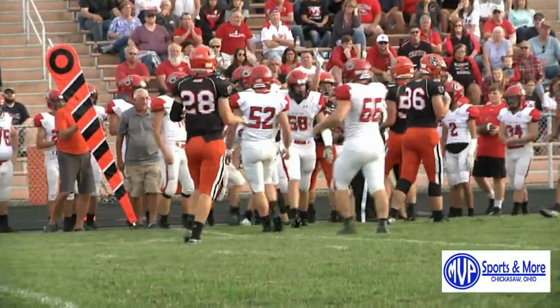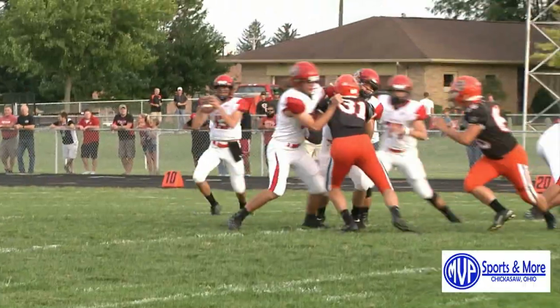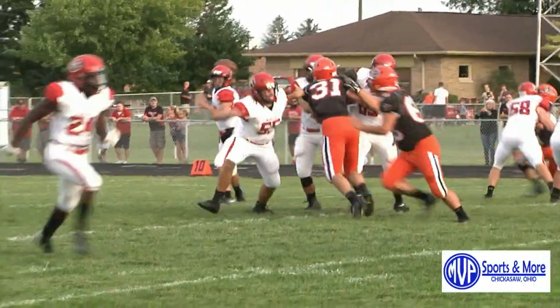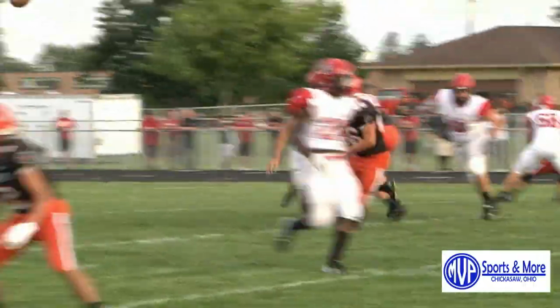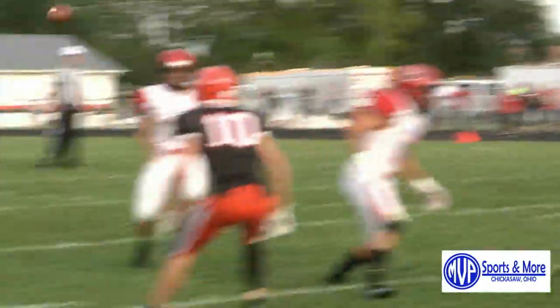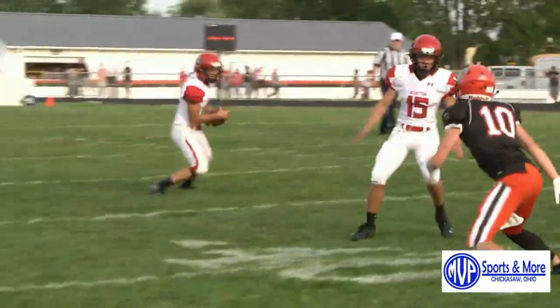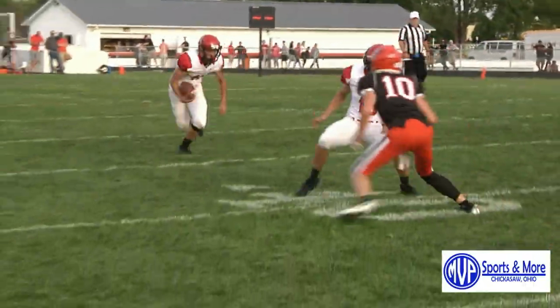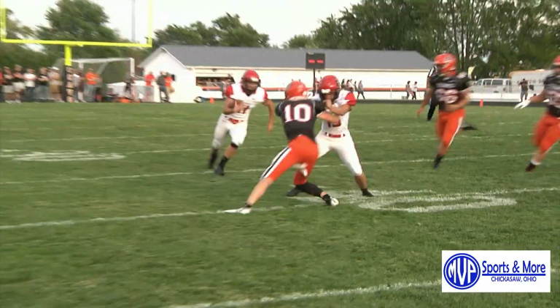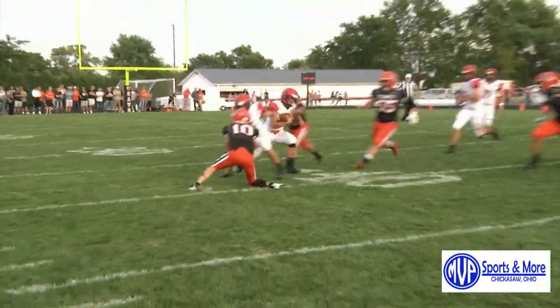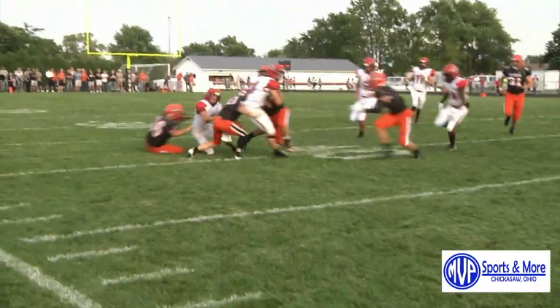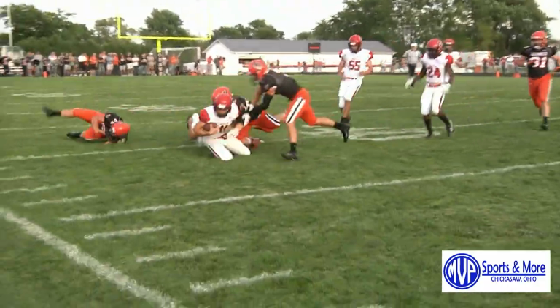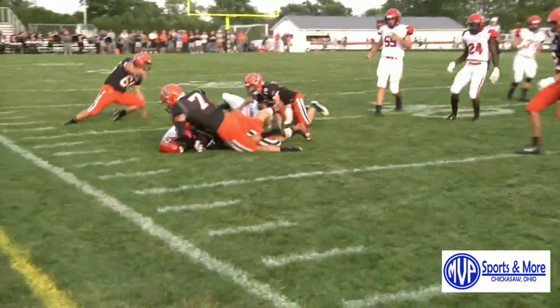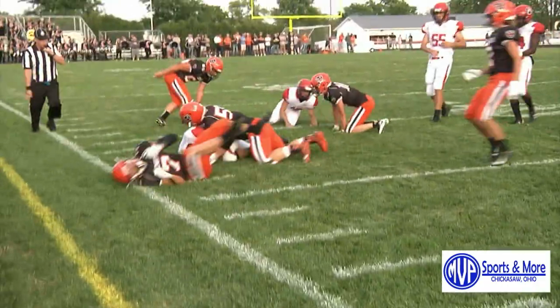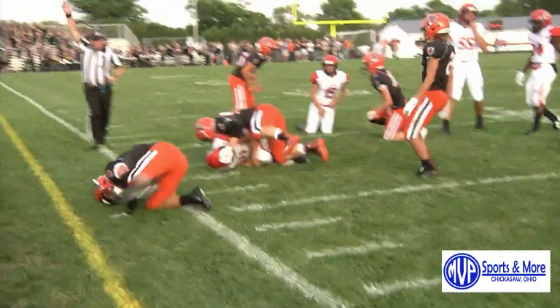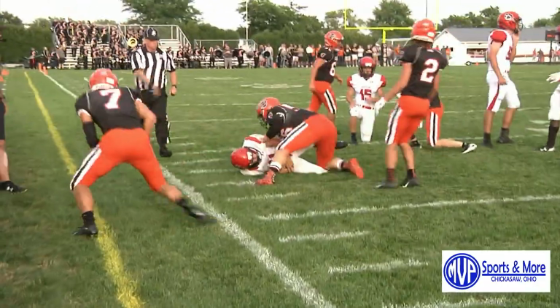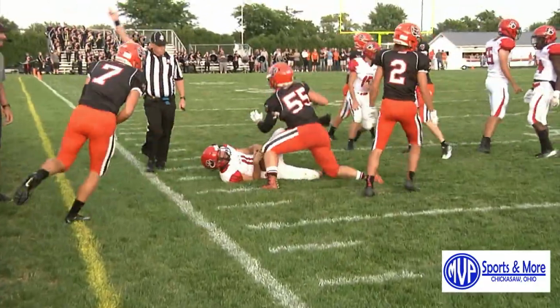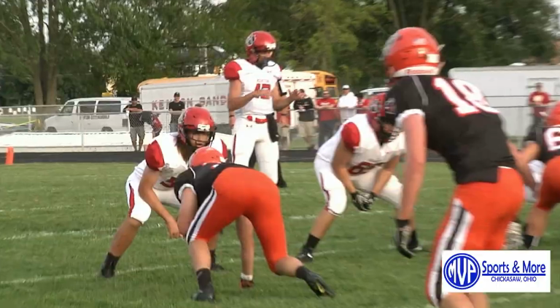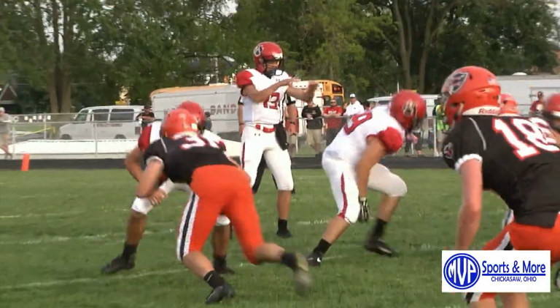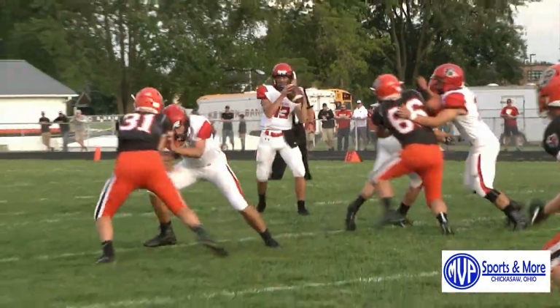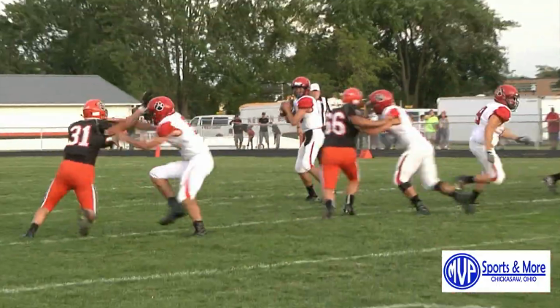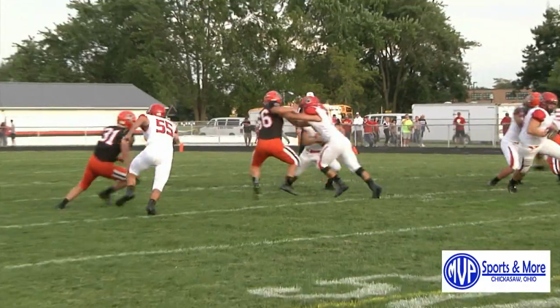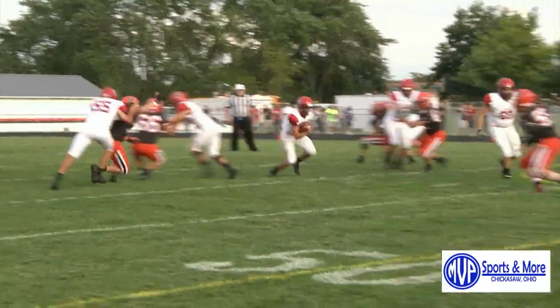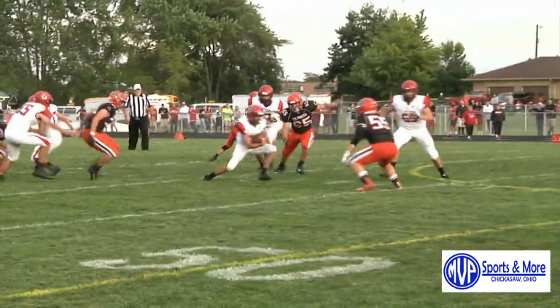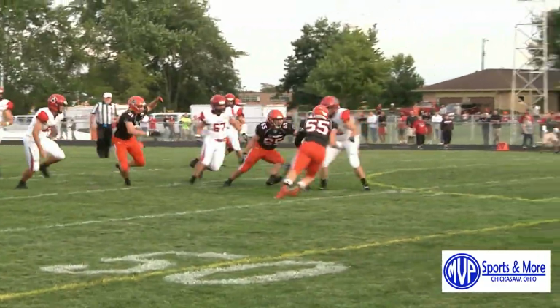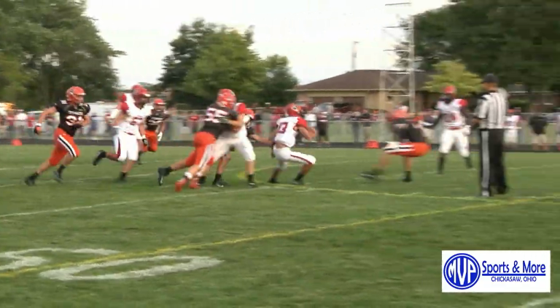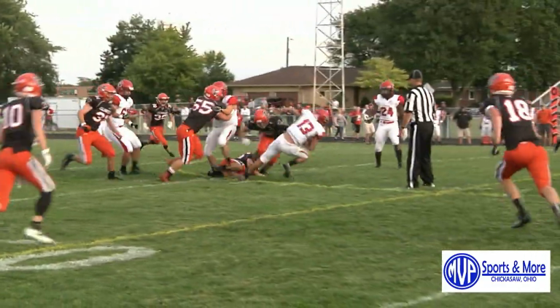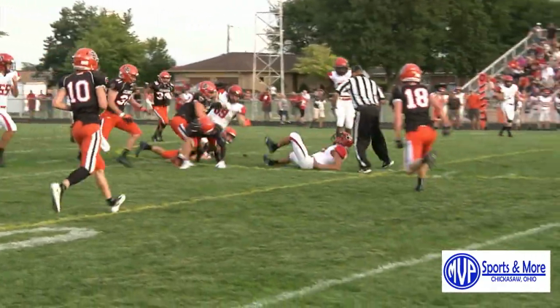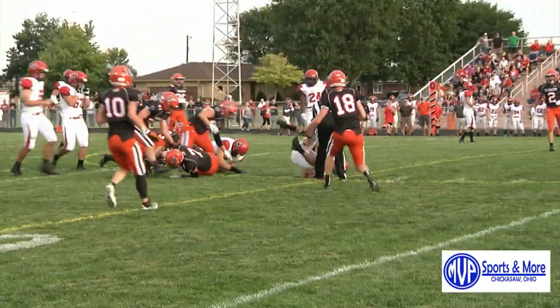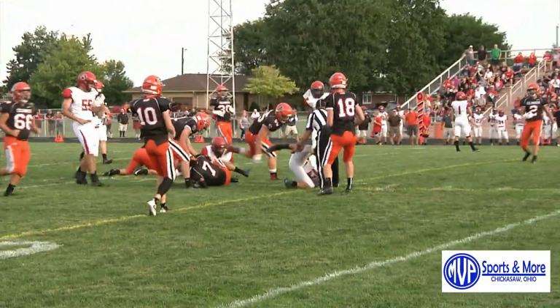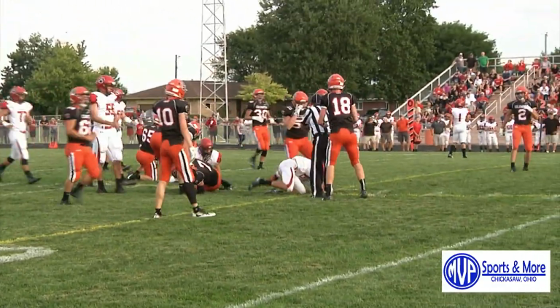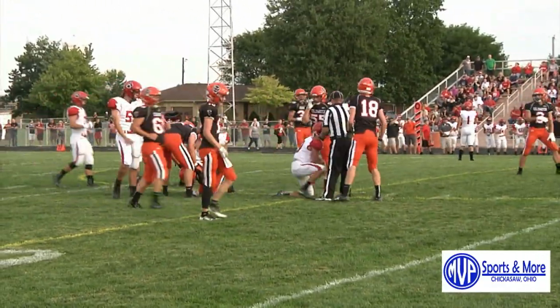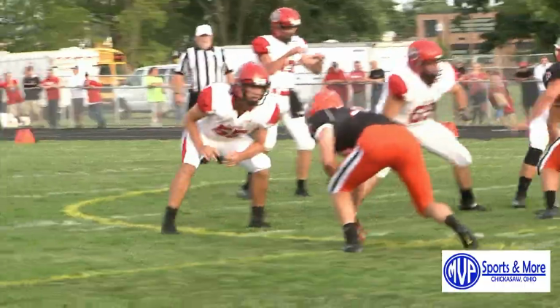Now Kenton on offense with Blaine Huston, who finds his receiver Jacob Eversol for another completion. Huston up the middle for the run — he thought about throwing, but he darts up and makes a few moves for a positive gain.